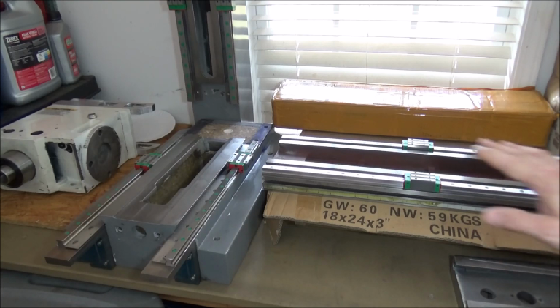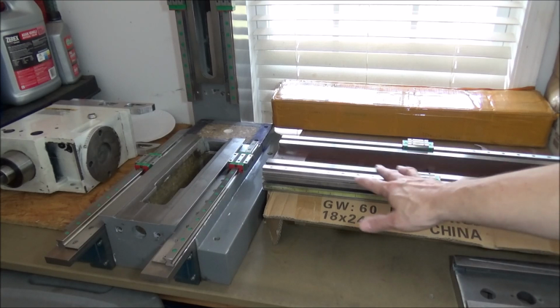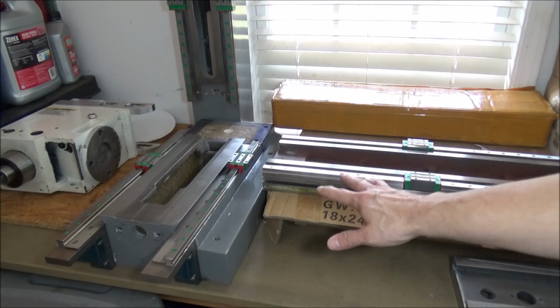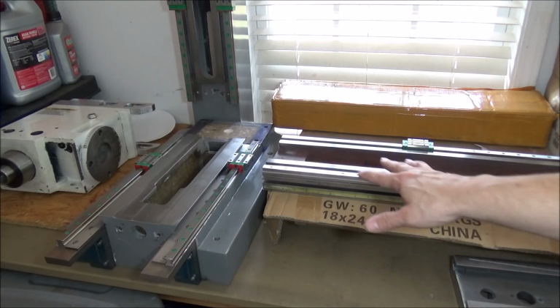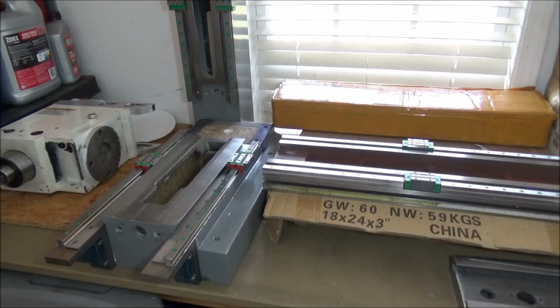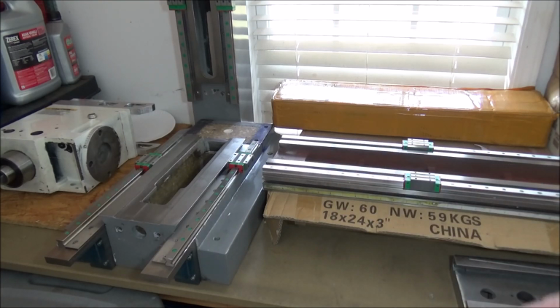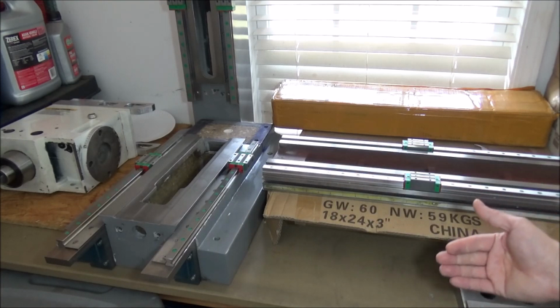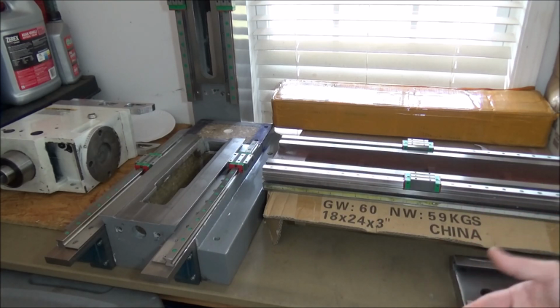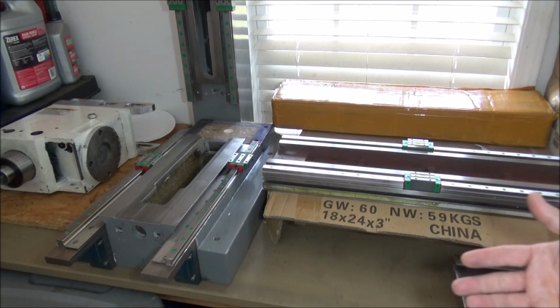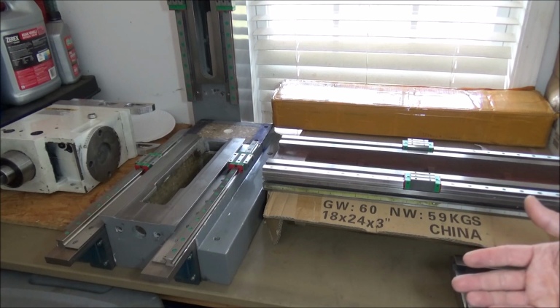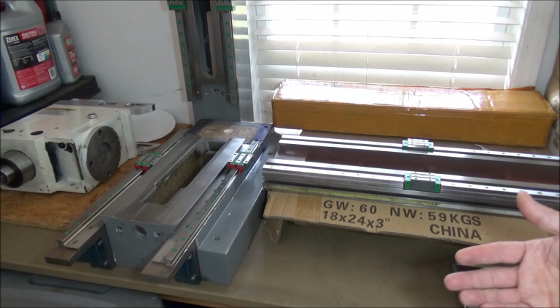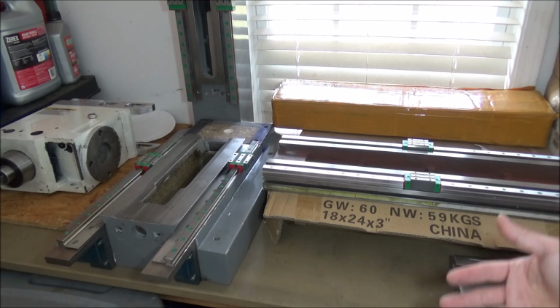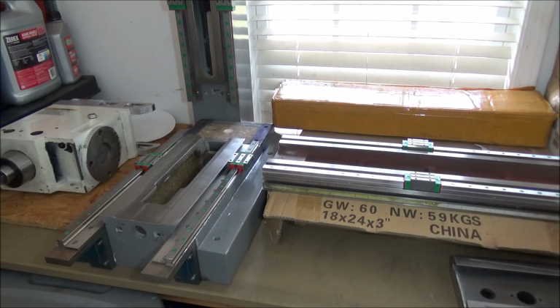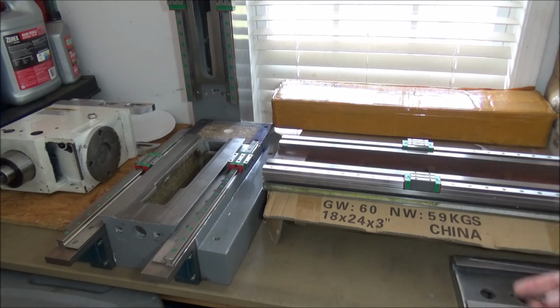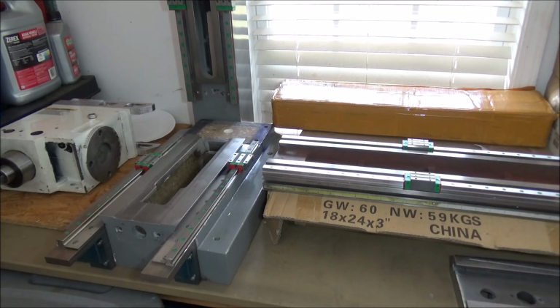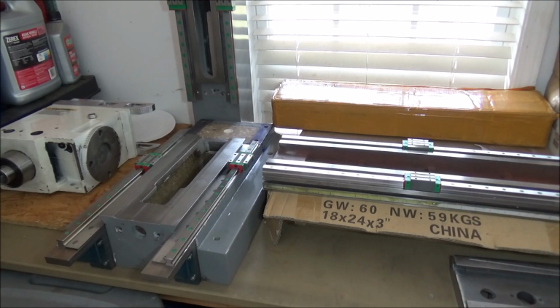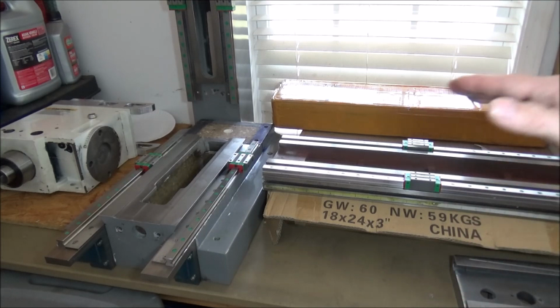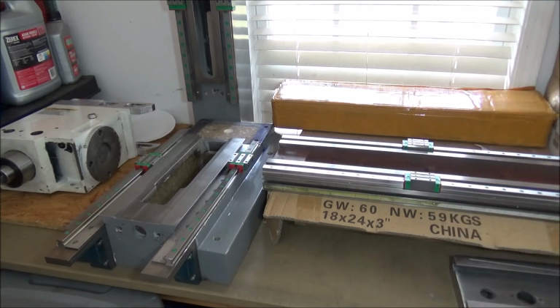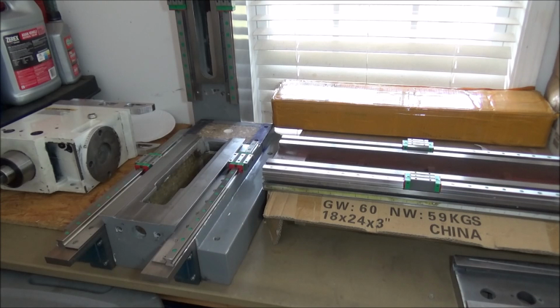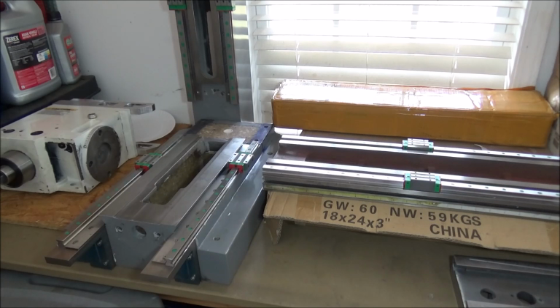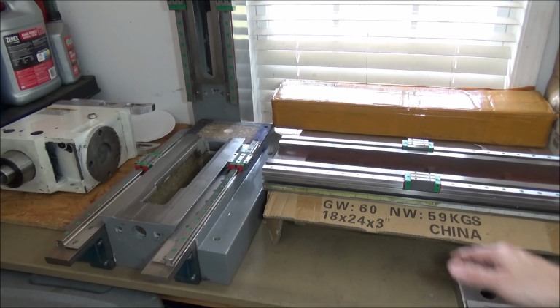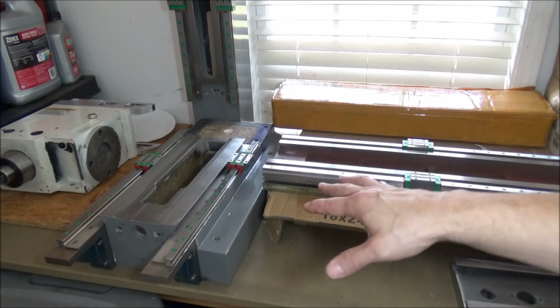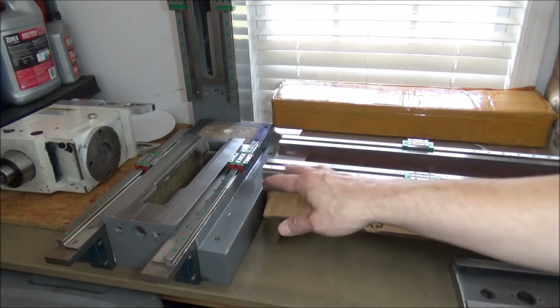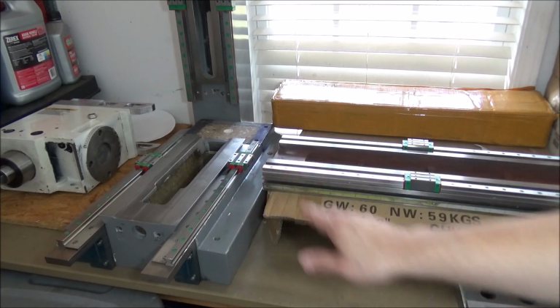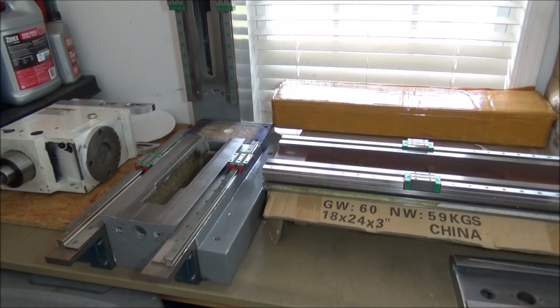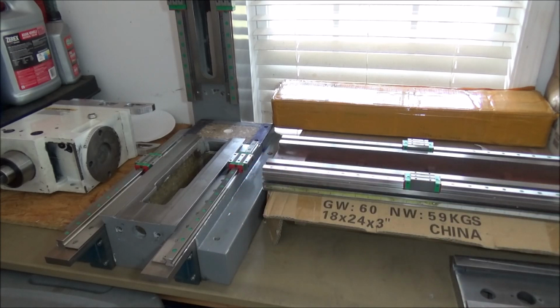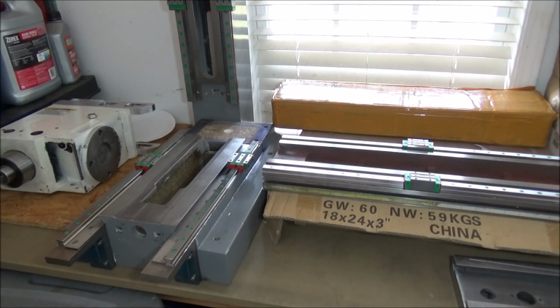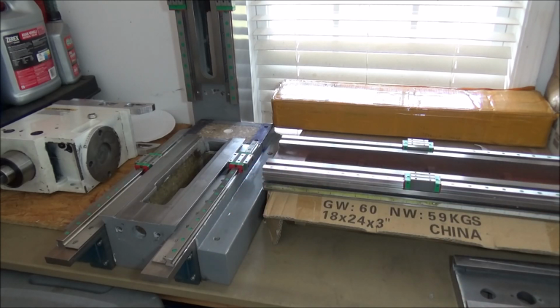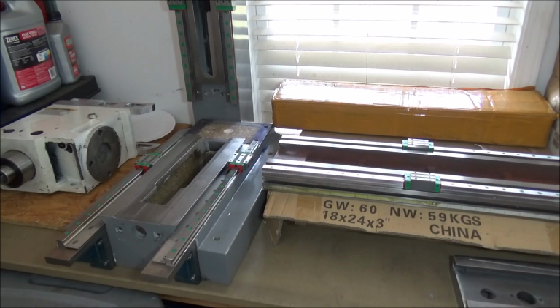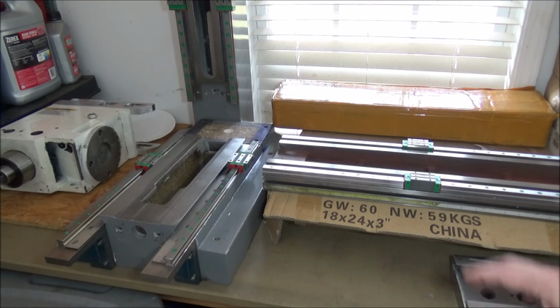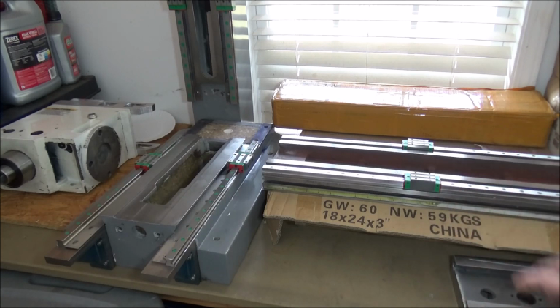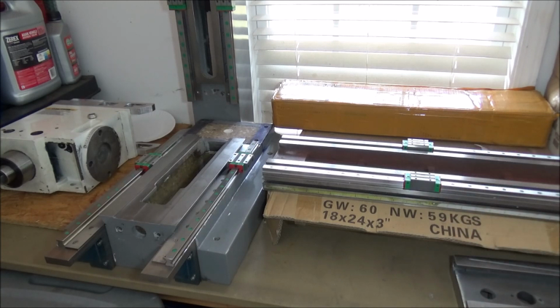Bear in mind, these are RG rails. If you went with HG rails, your tolerances aren't going to be as tight as with the RG rails, so you can get away with a little bit more inaccuracy.